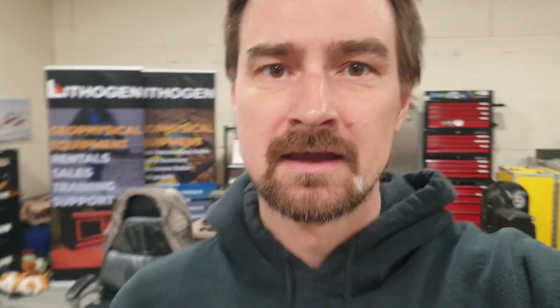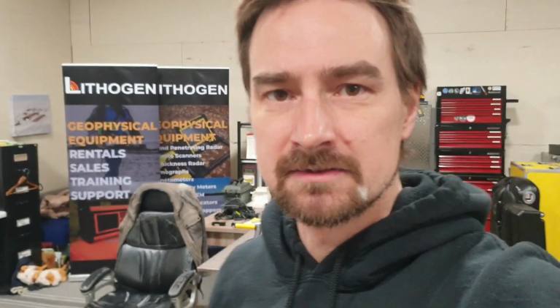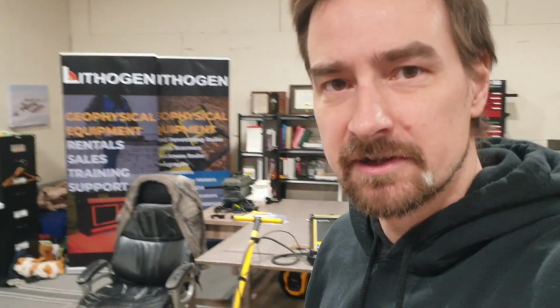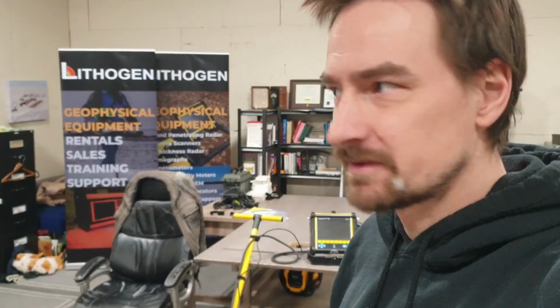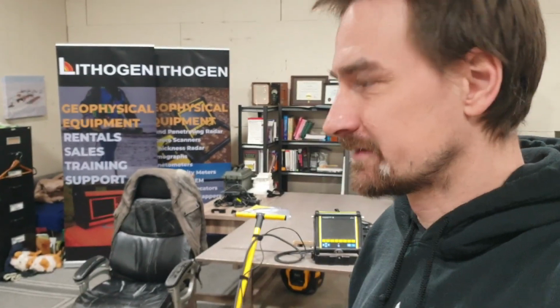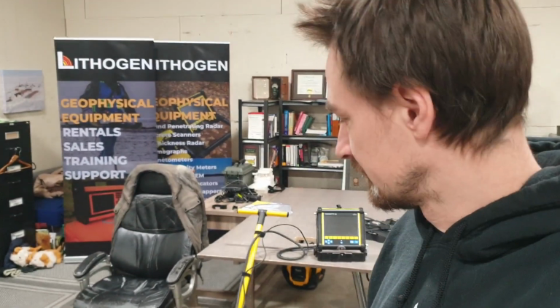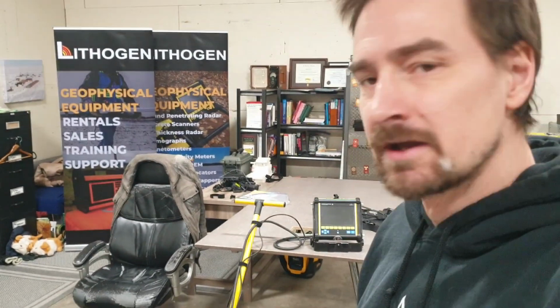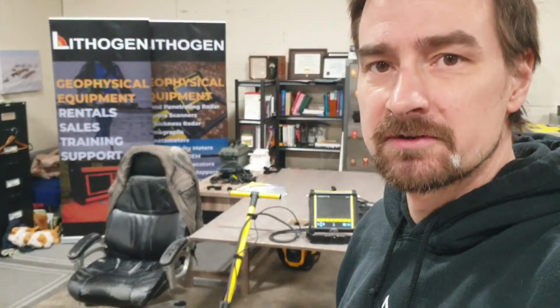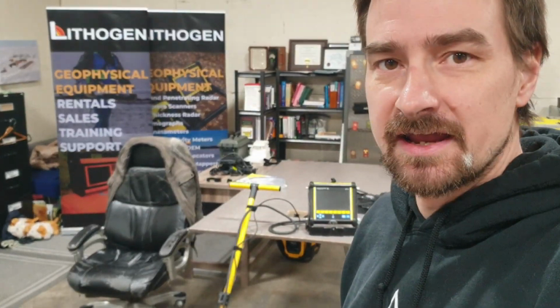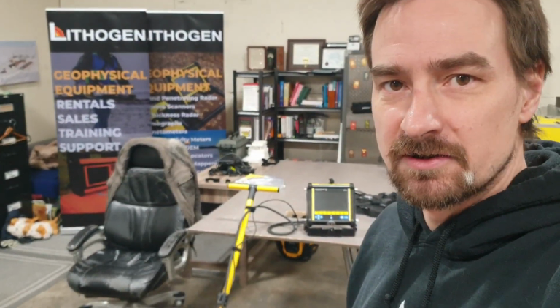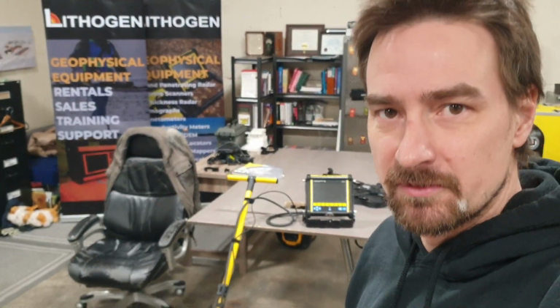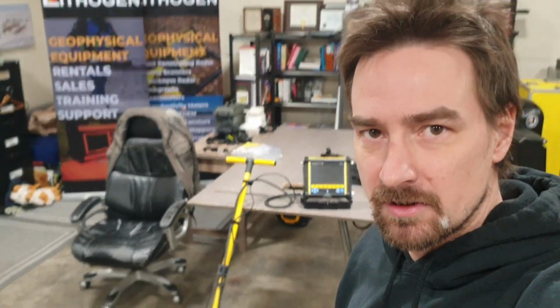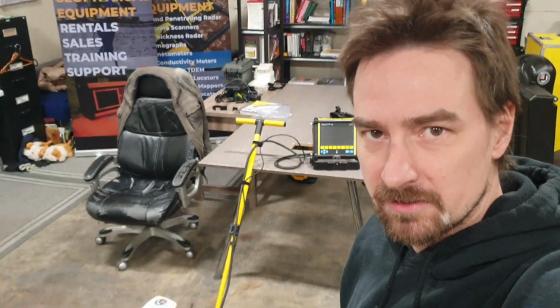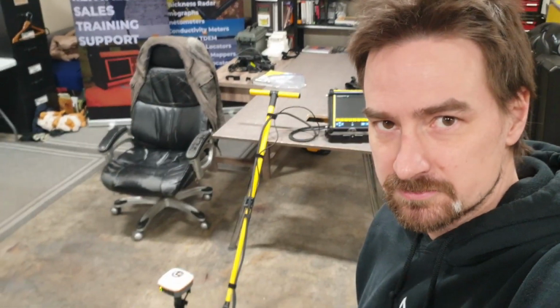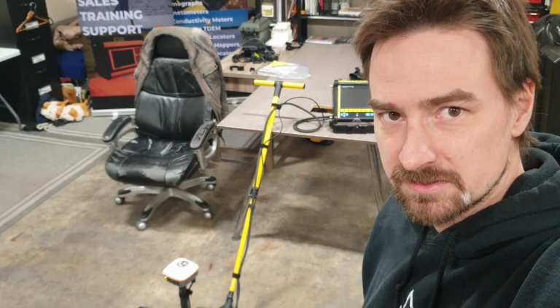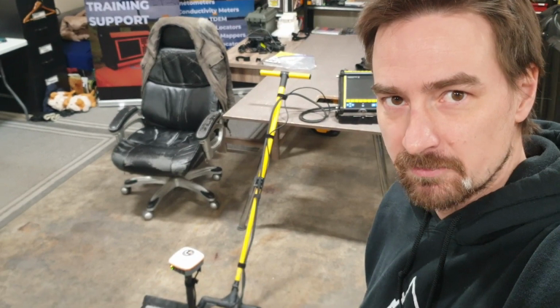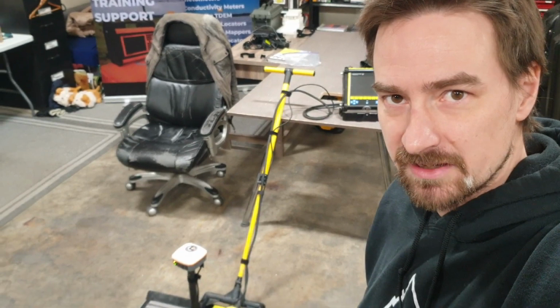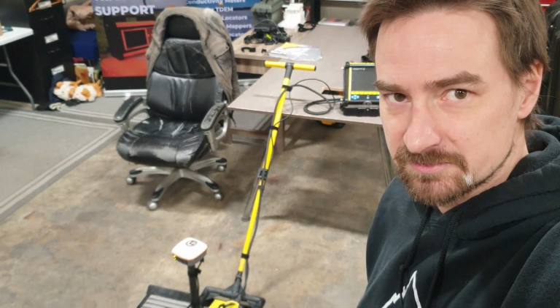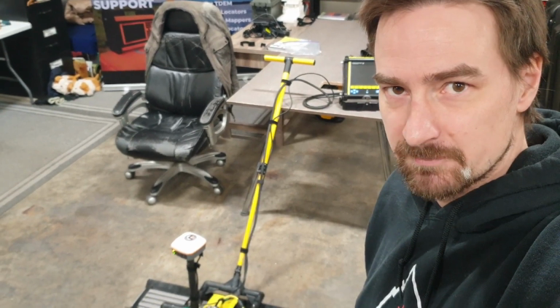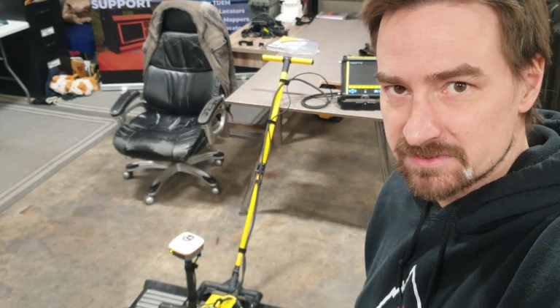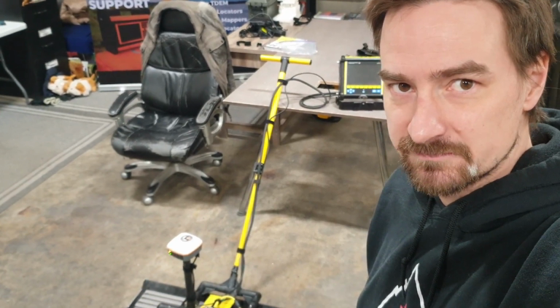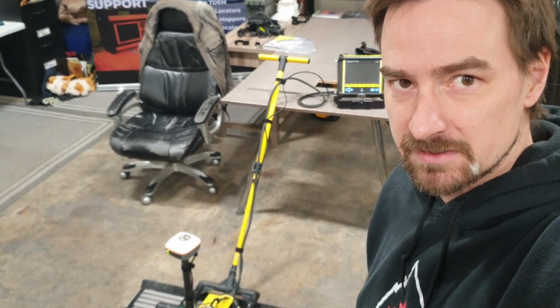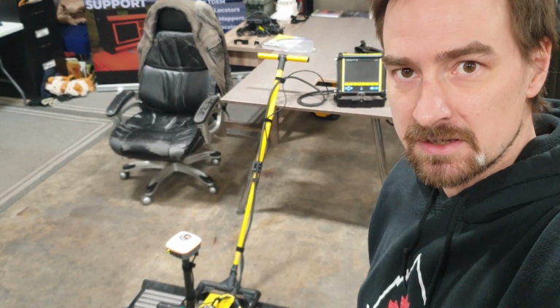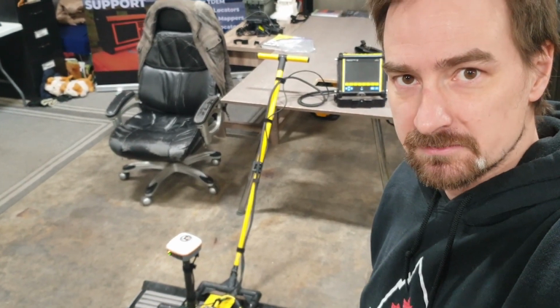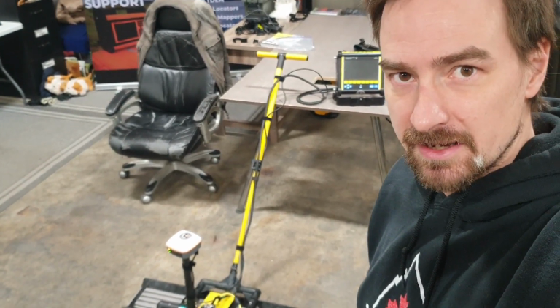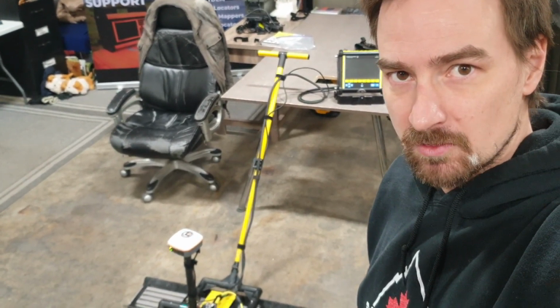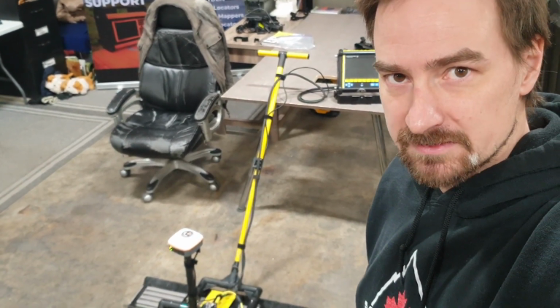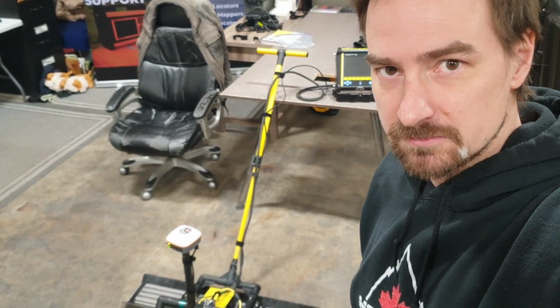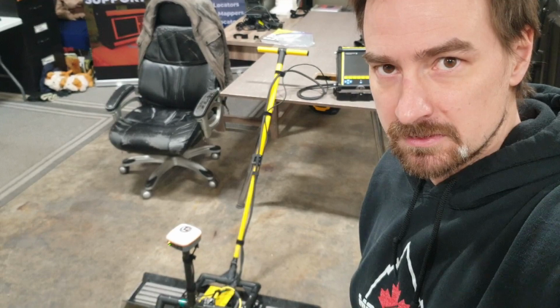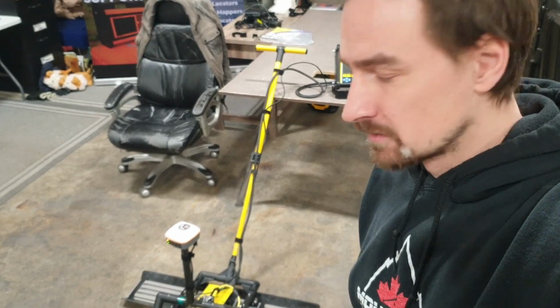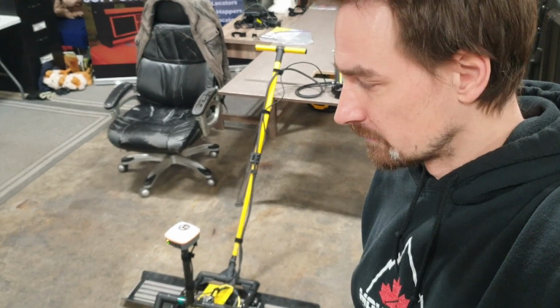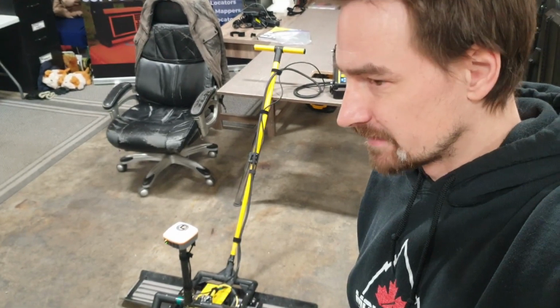Hey, Troy here with Lithogen. I'm here today to talk about the Noggin 100 Ultra. One of my customers had a few questions about it, so I'm going to go over the device.